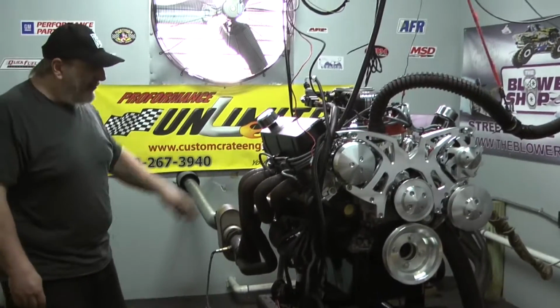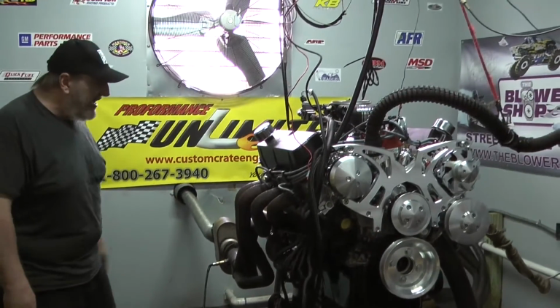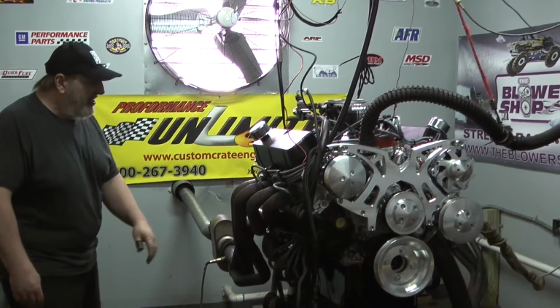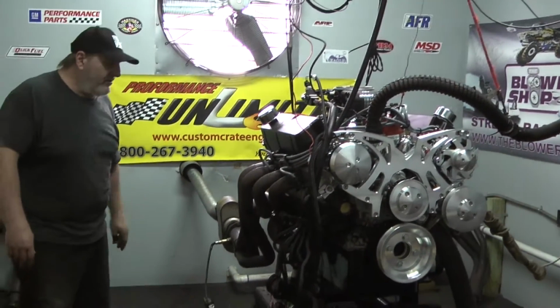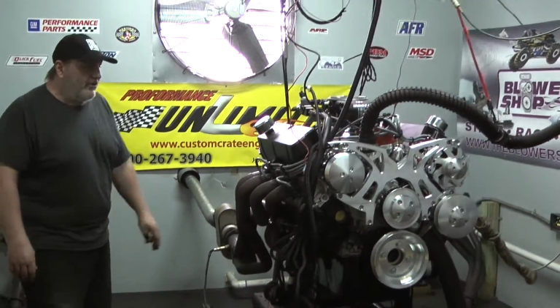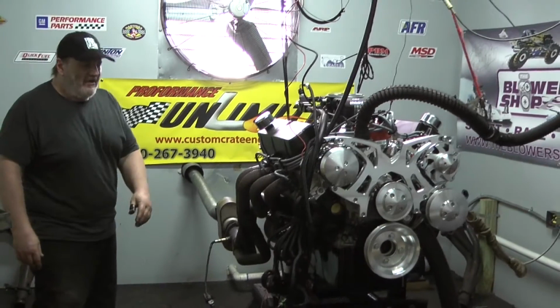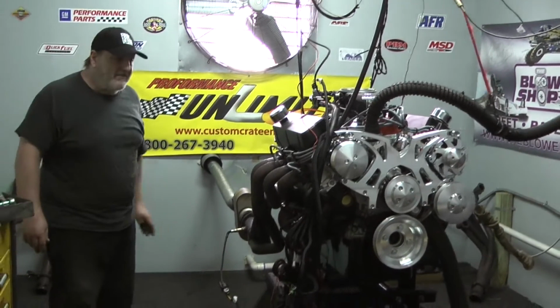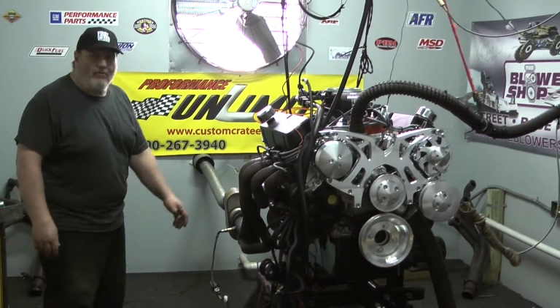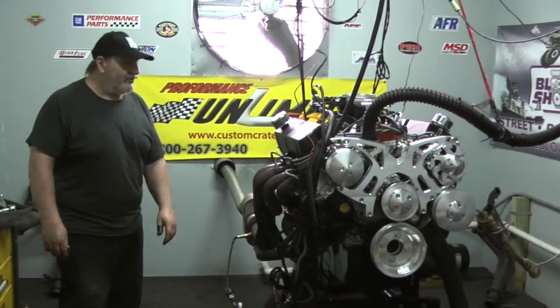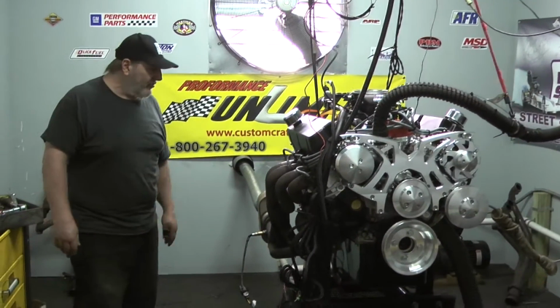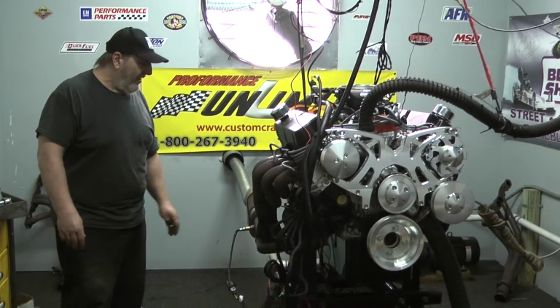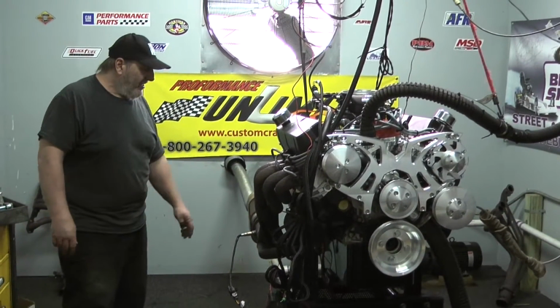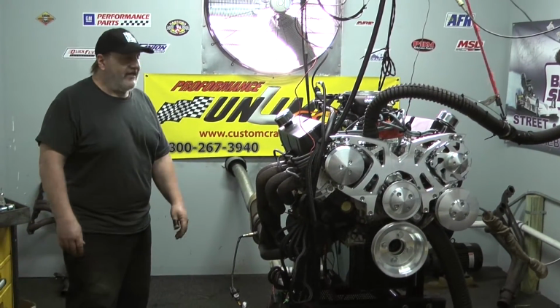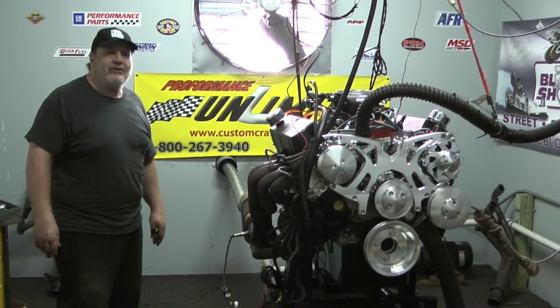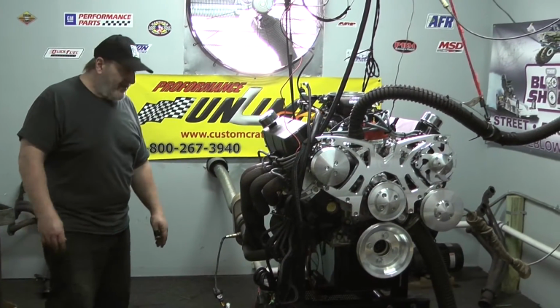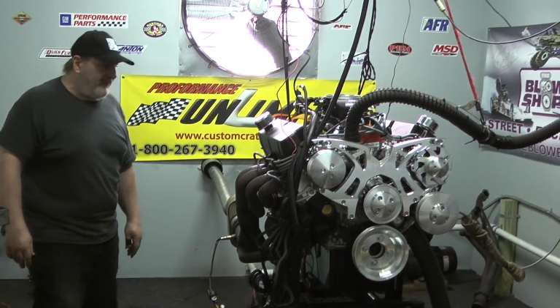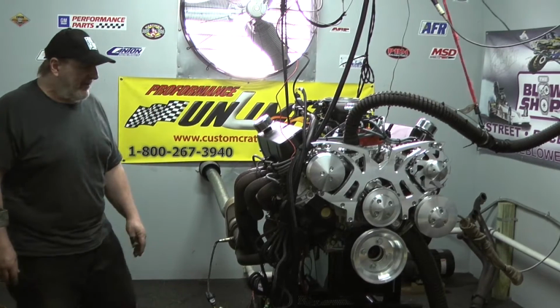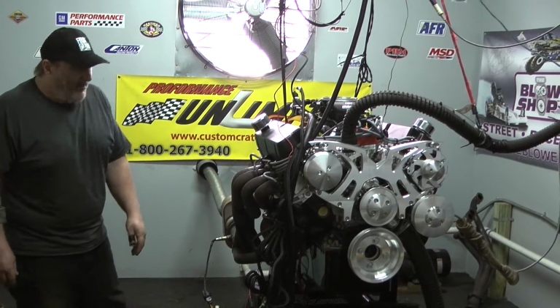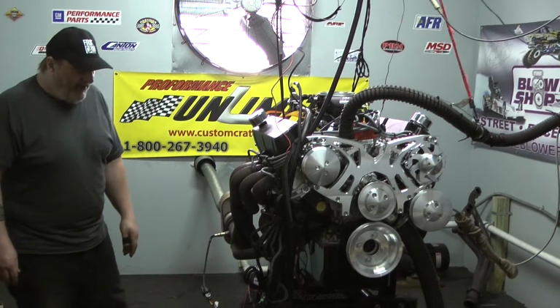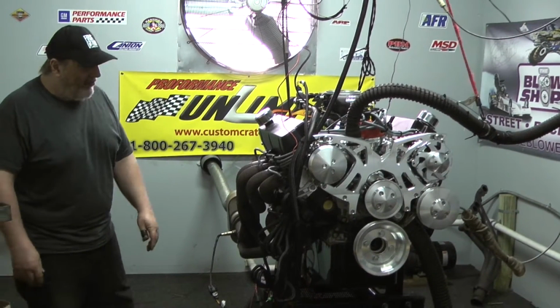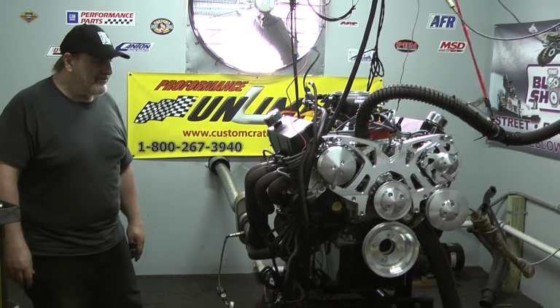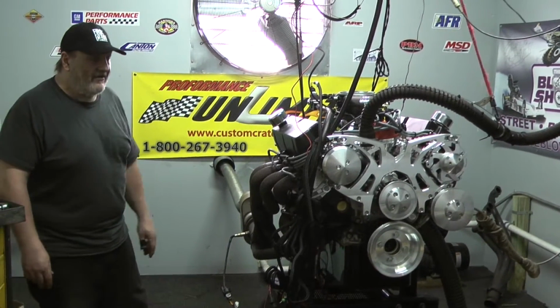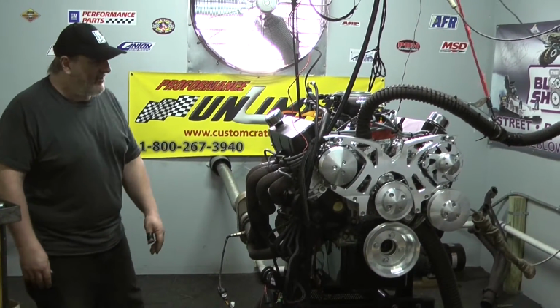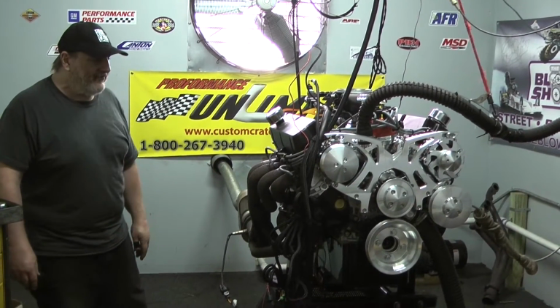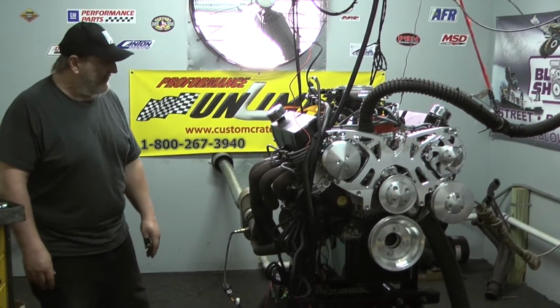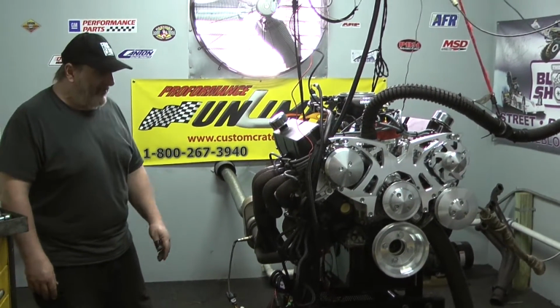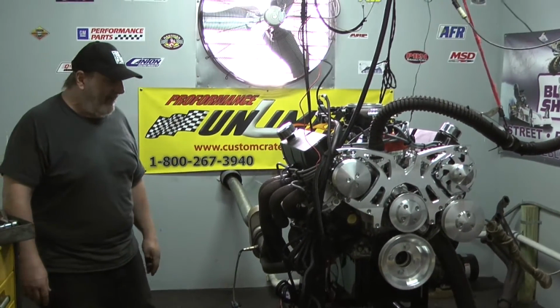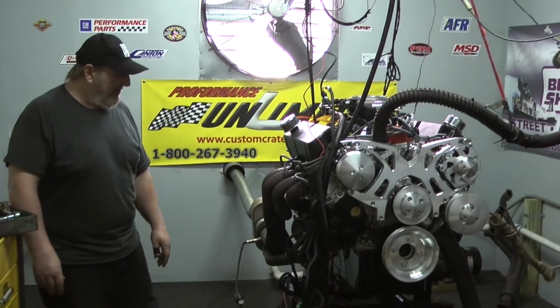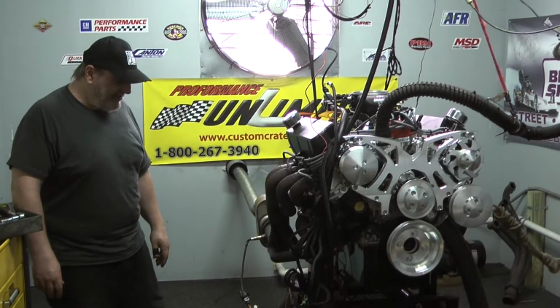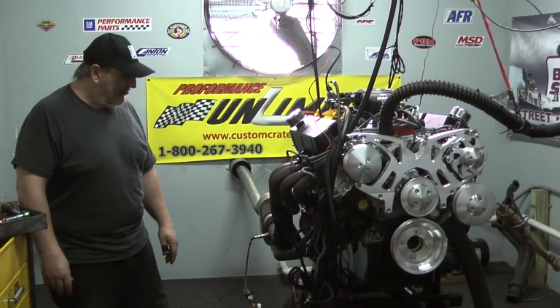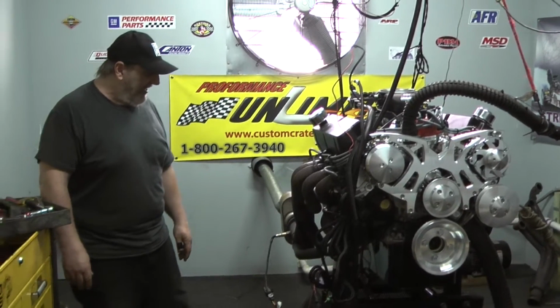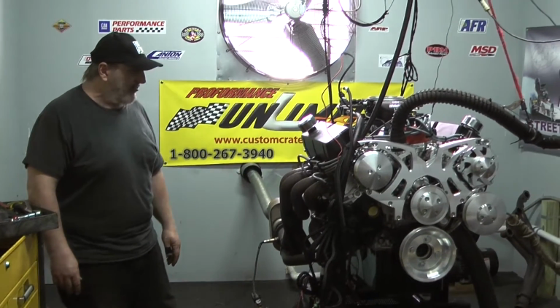It's a beautiful looking engine — not only does it look good, it's bad to the bone as far as torque and horsepower. This thing is actually going in an F-250 pickup. I can't wait for this guy to send us the initial video; I bet this thing is going to rock the house.